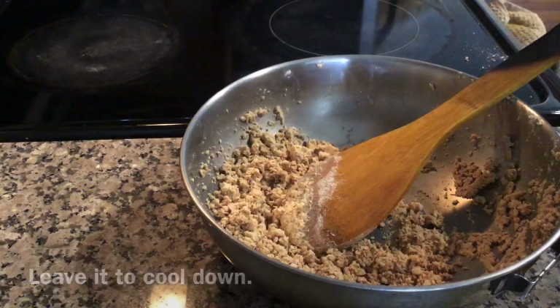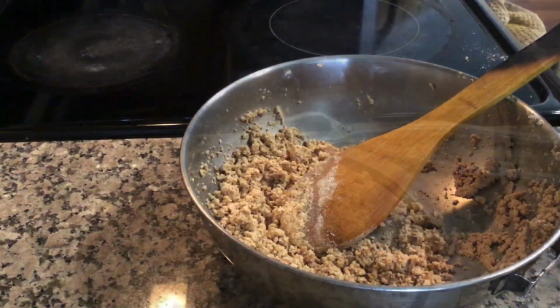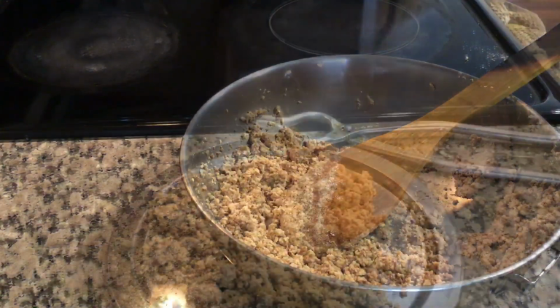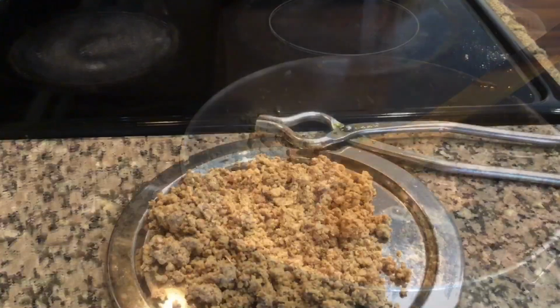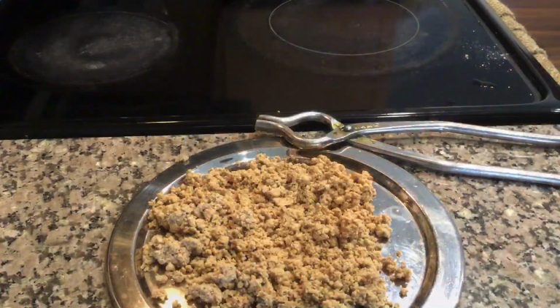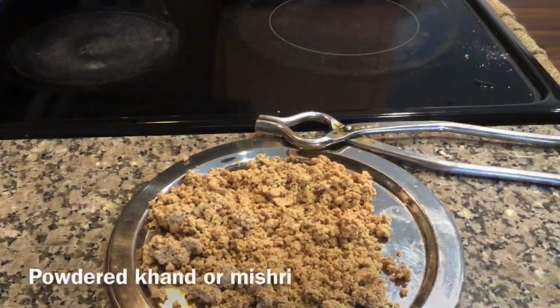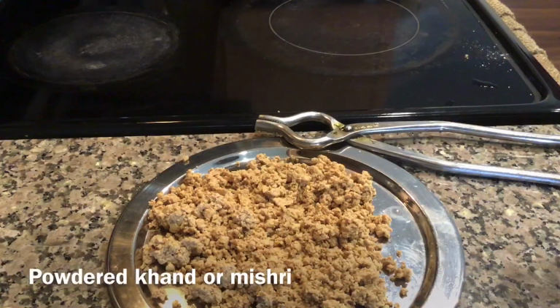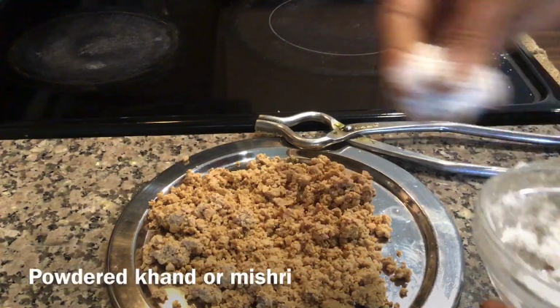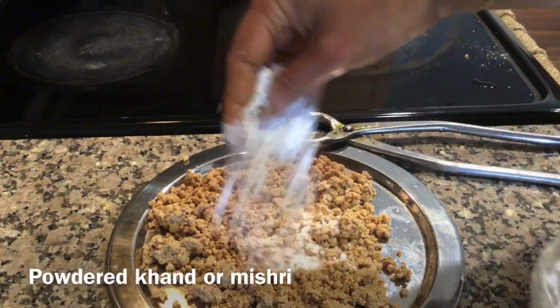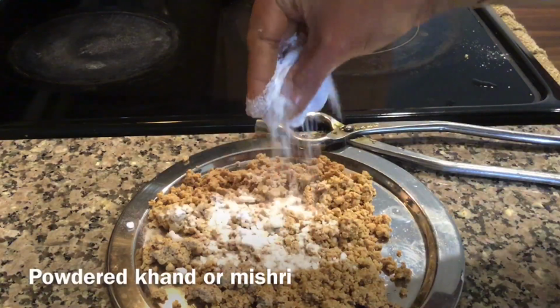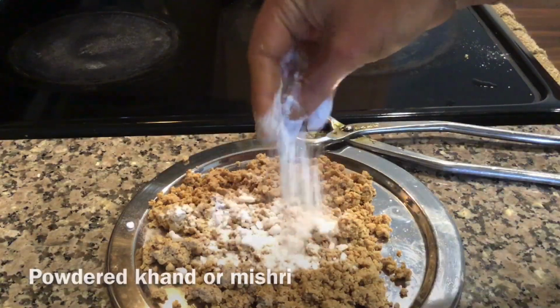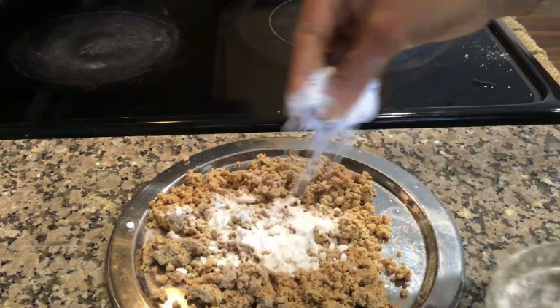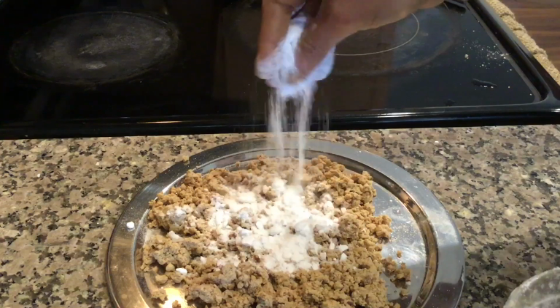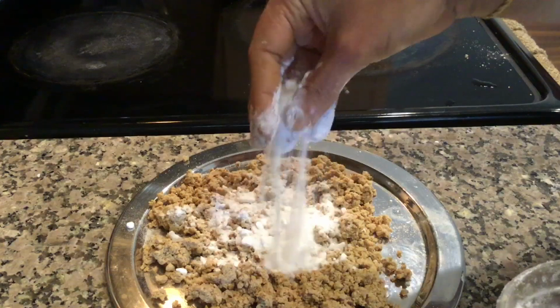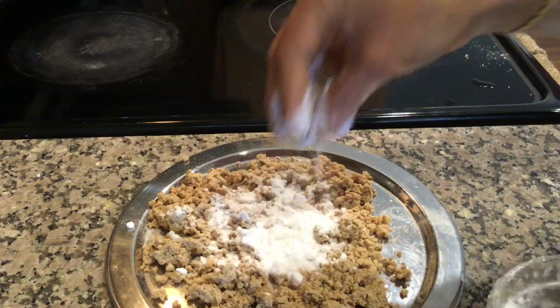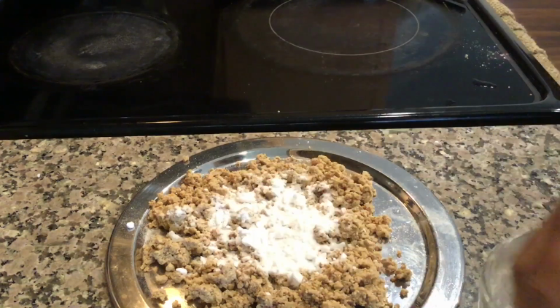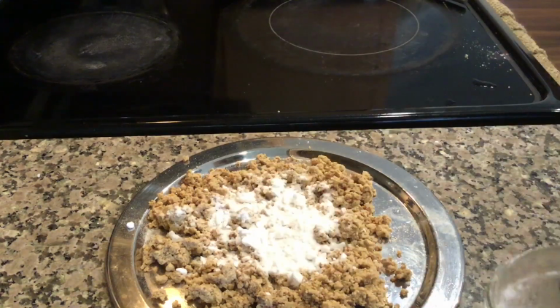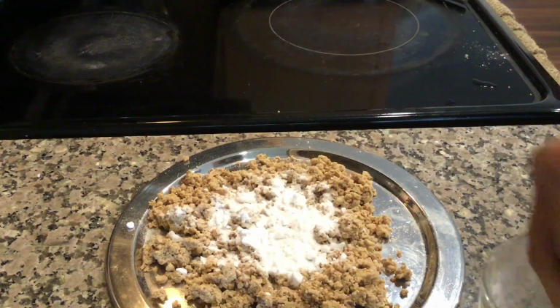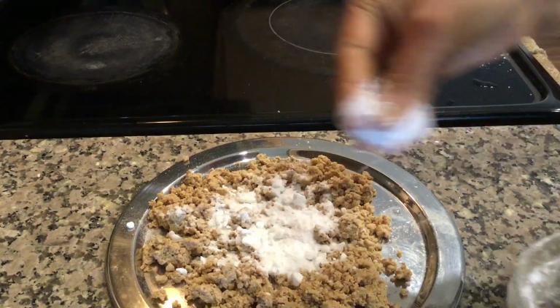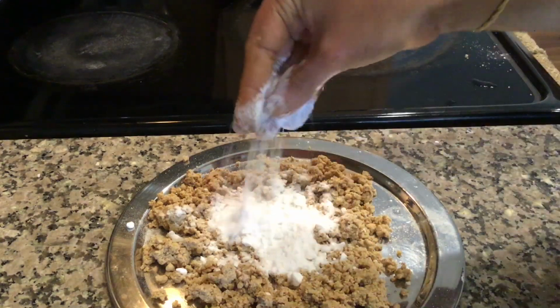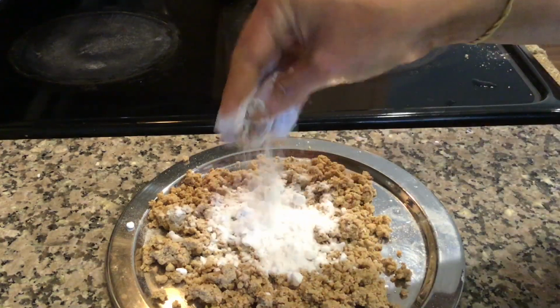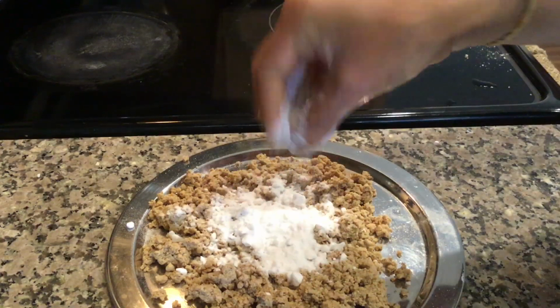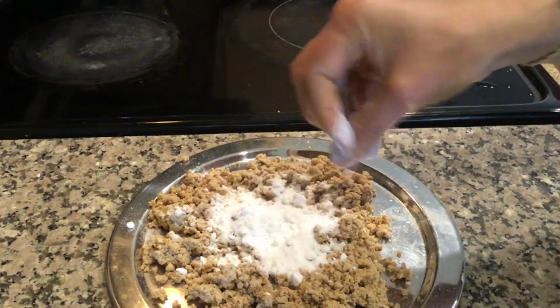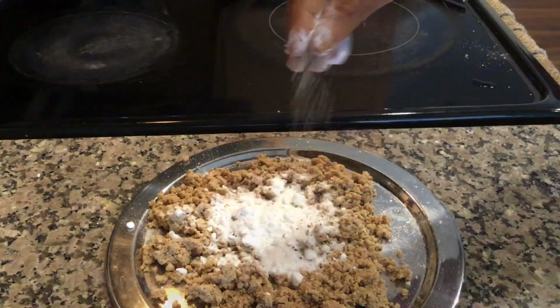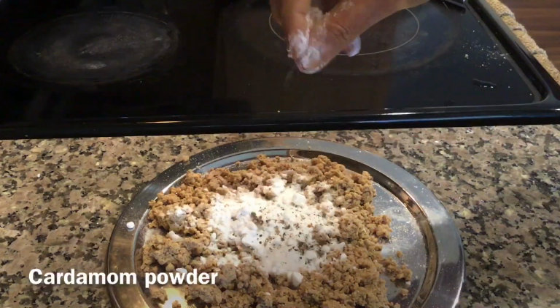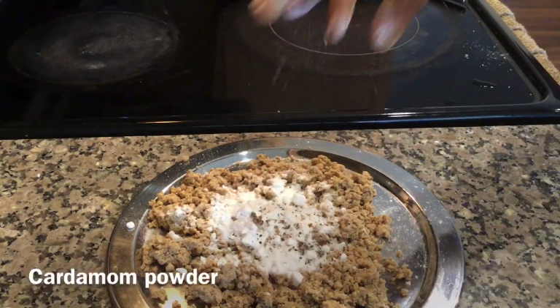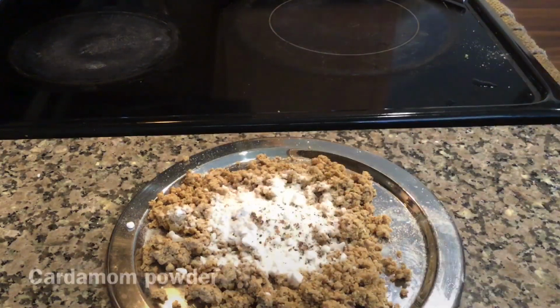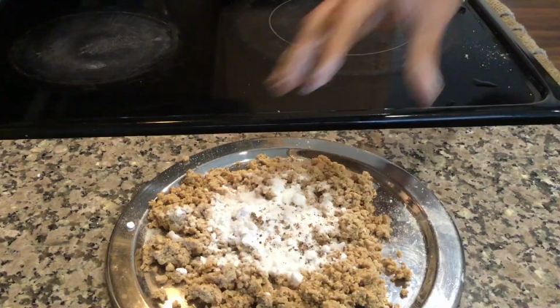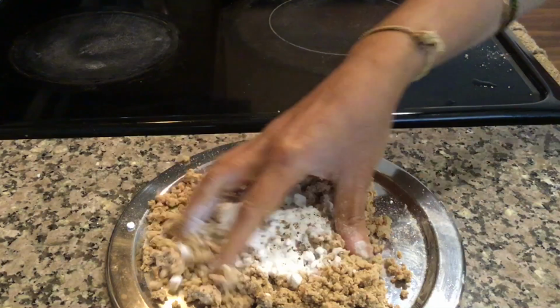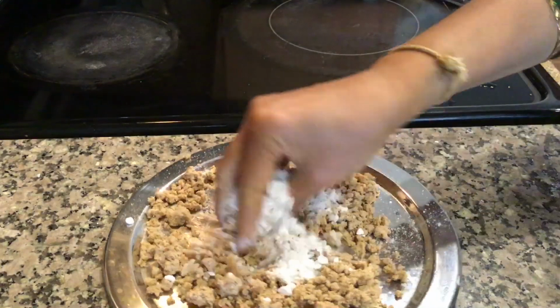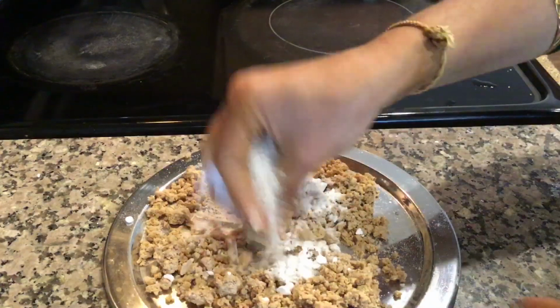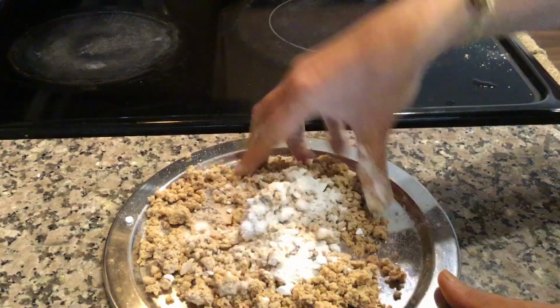Once it is warm, add powdered khand or mishri and cardamom powder. Mix well.